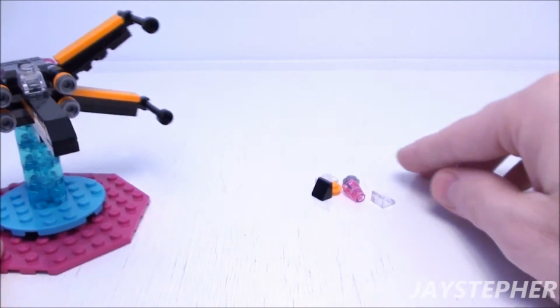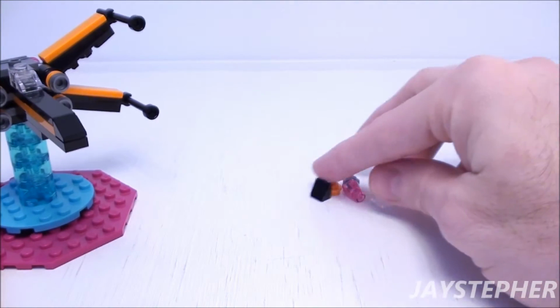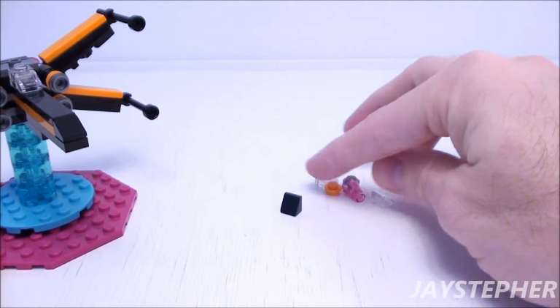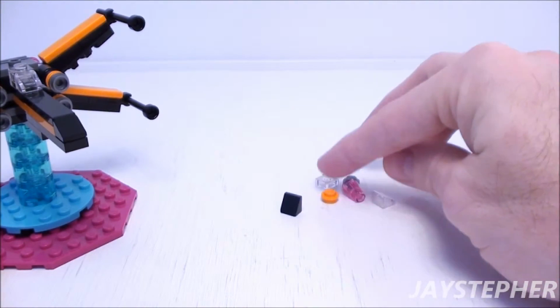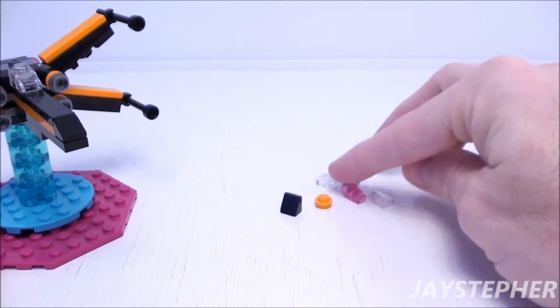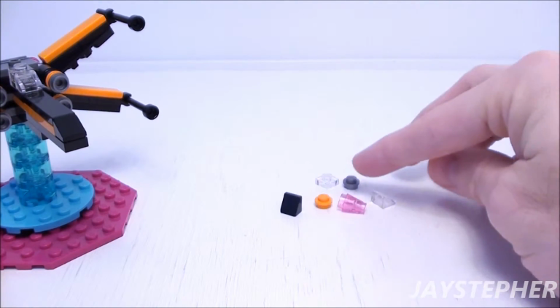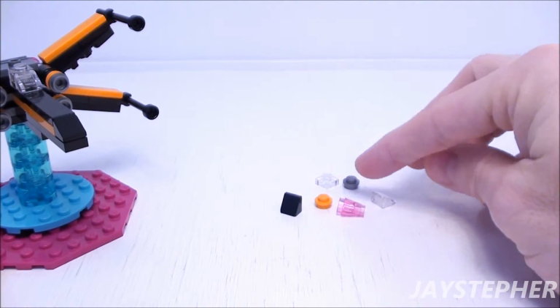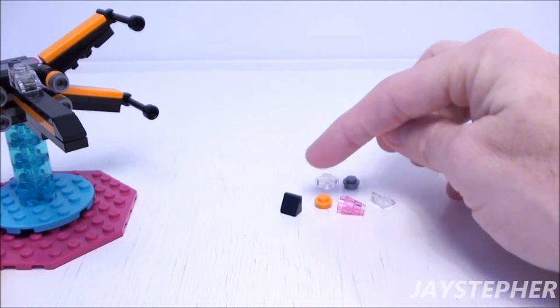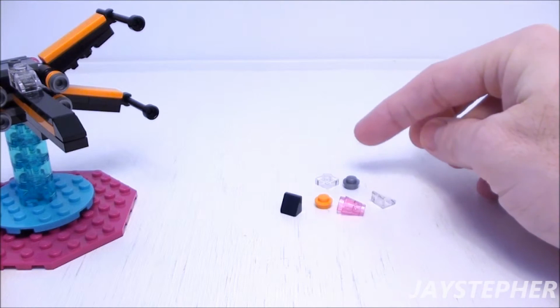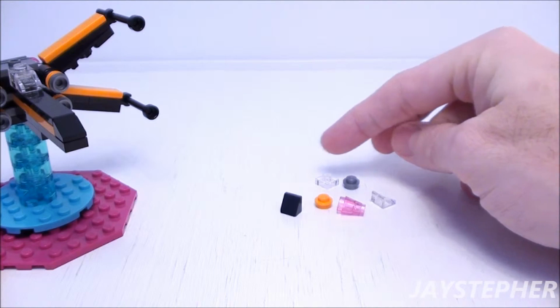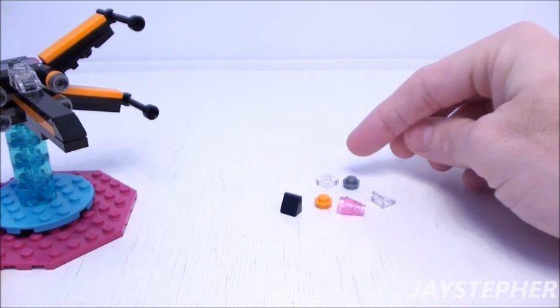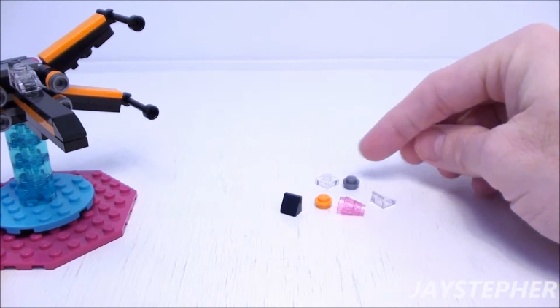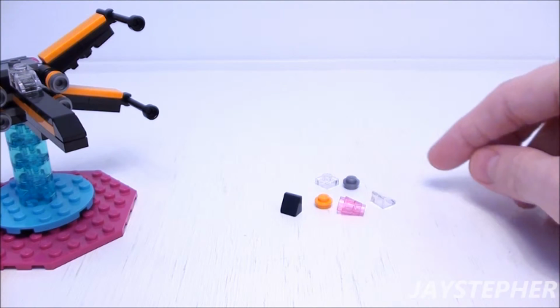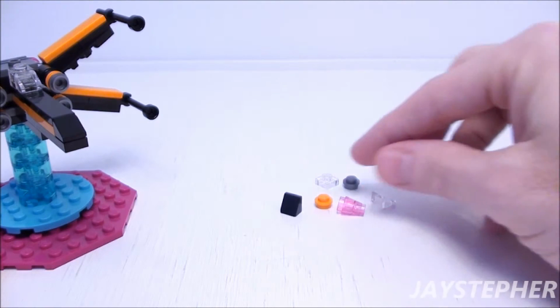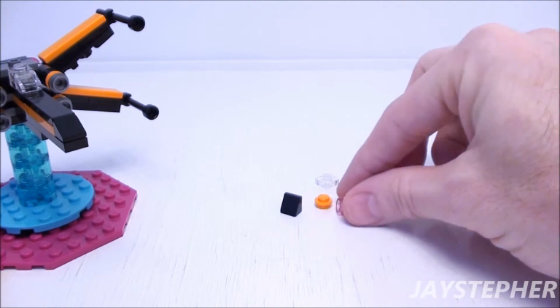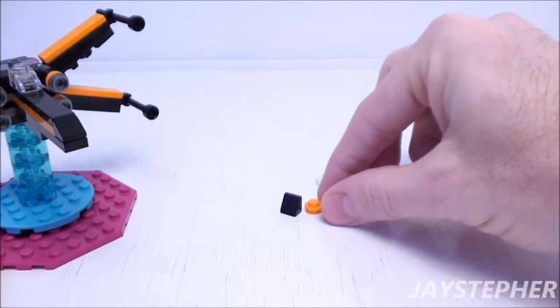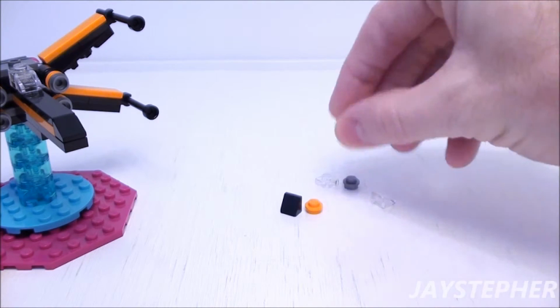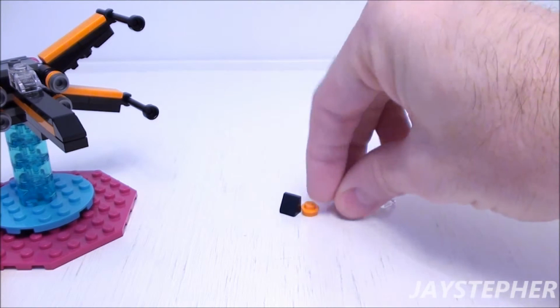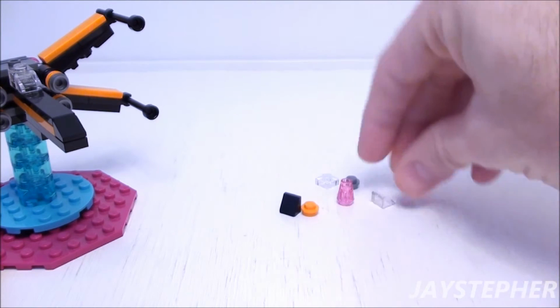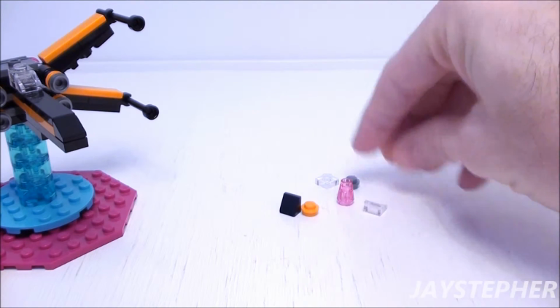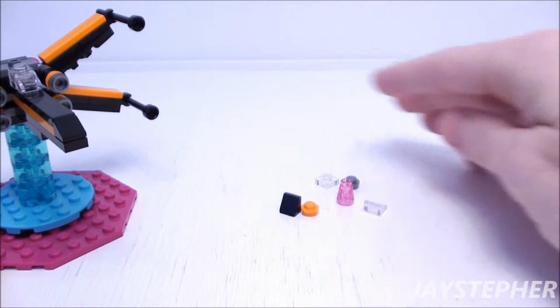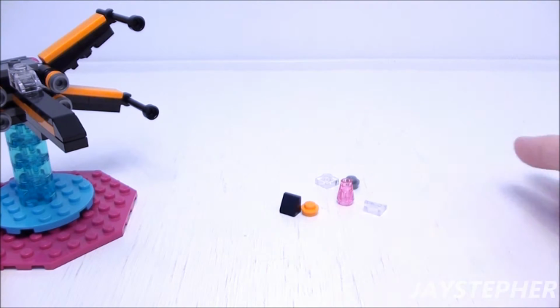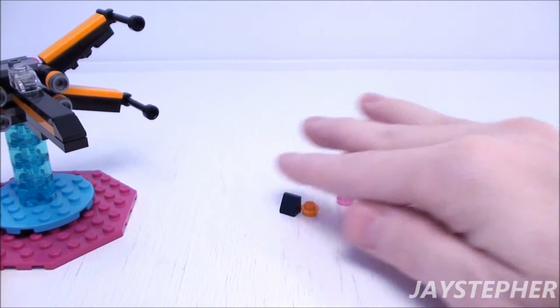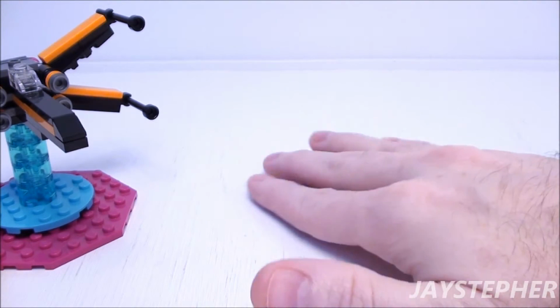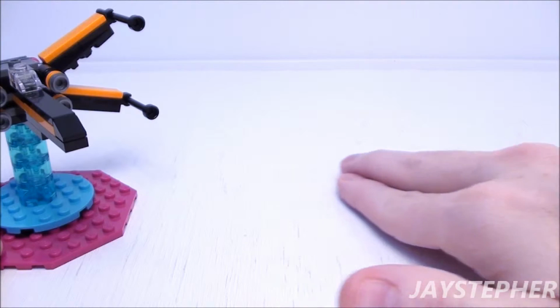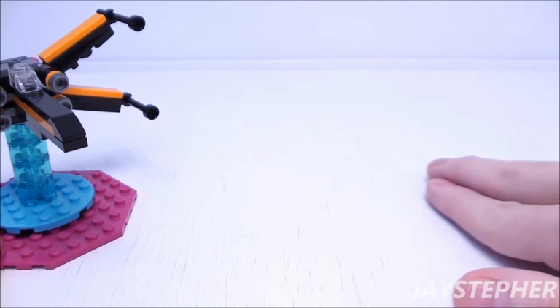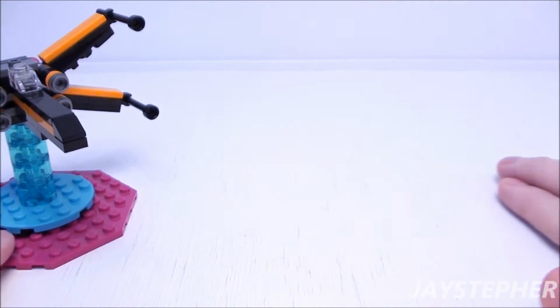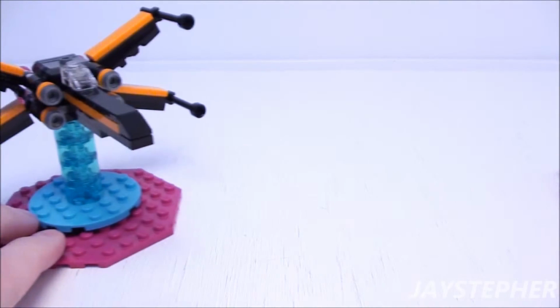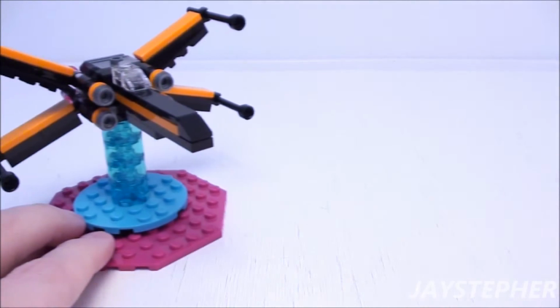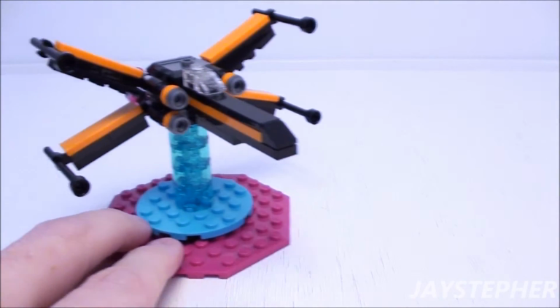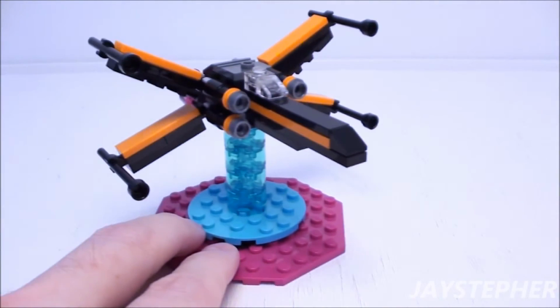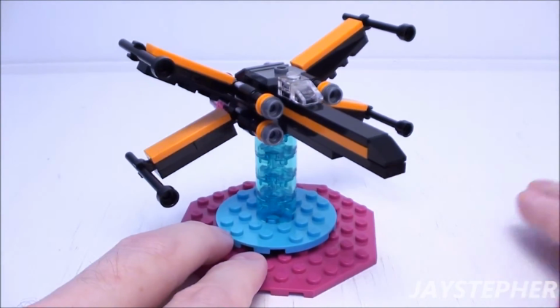Here are some of the spare pieces such as studs, a slope, a cone, and a plate. These pieces may come in handy for other creations.